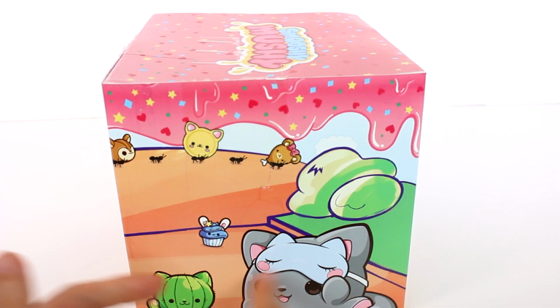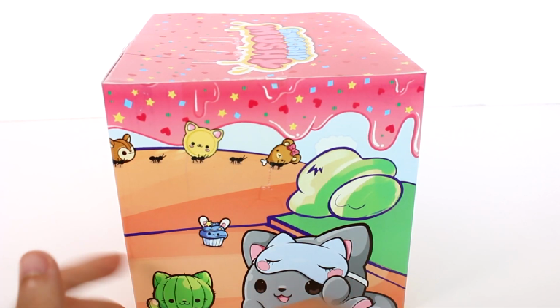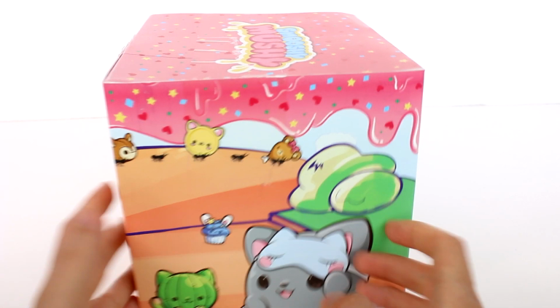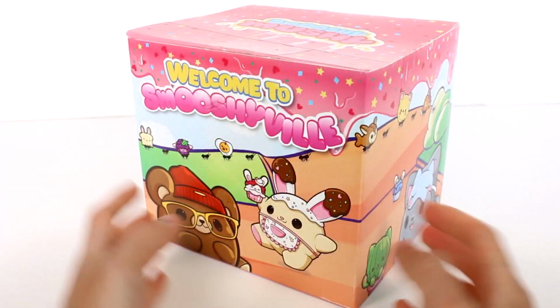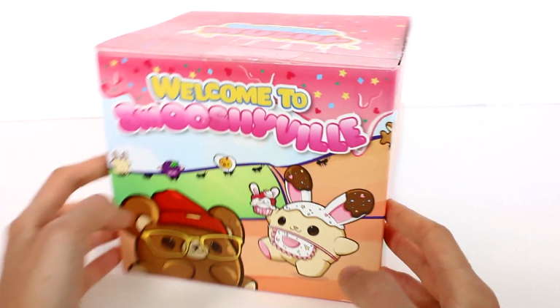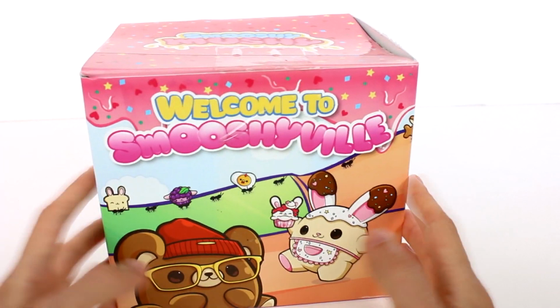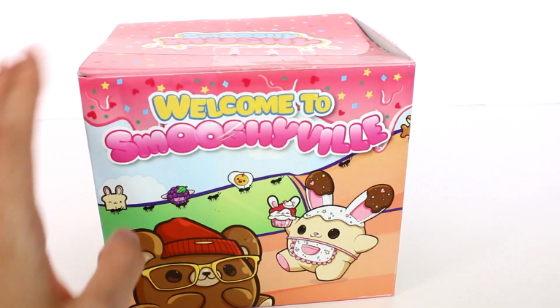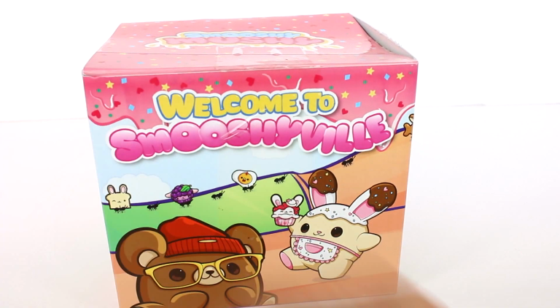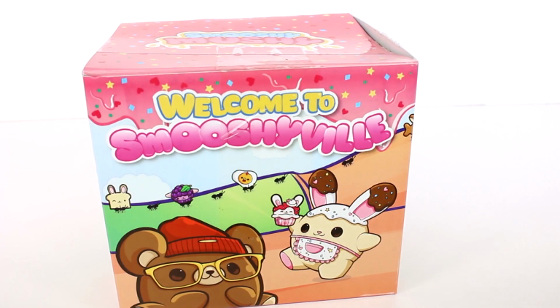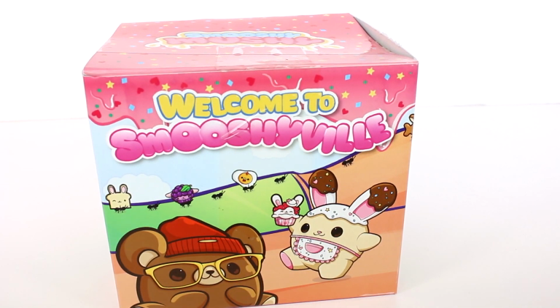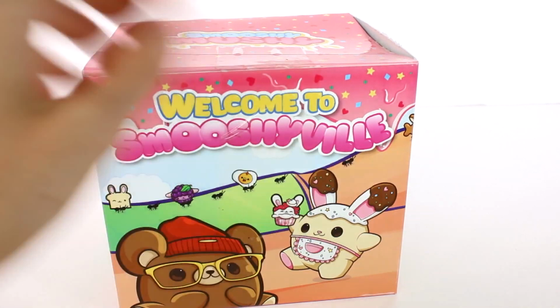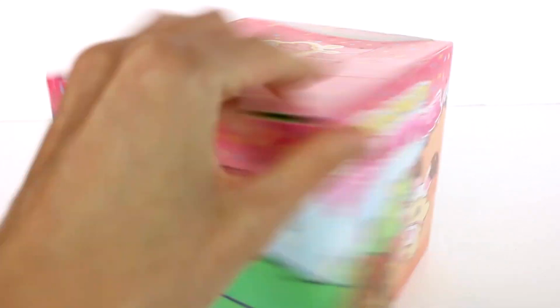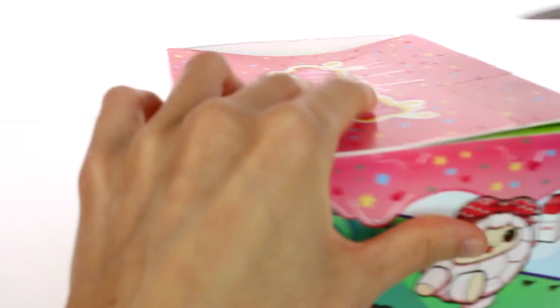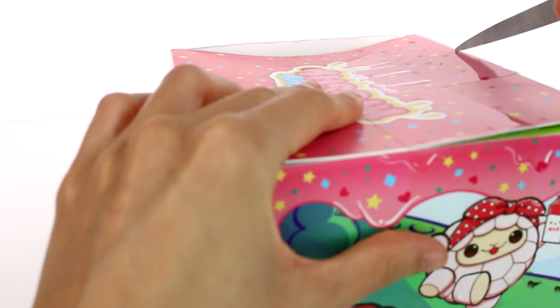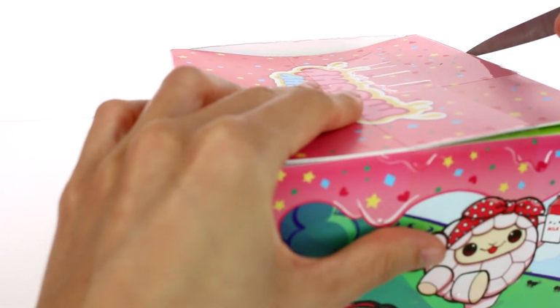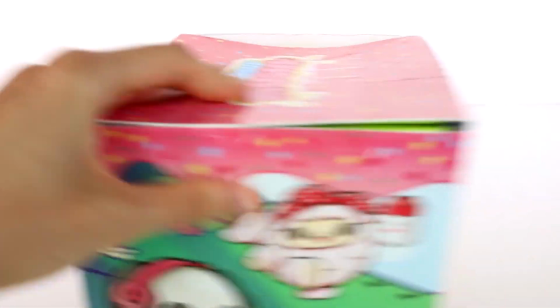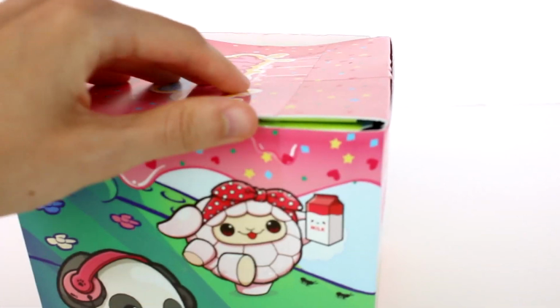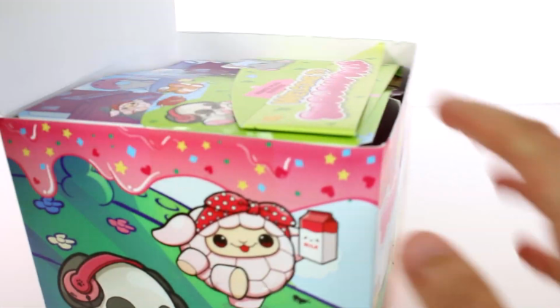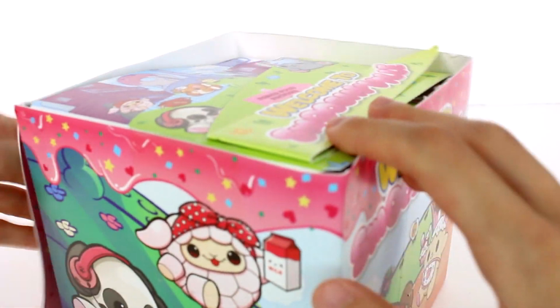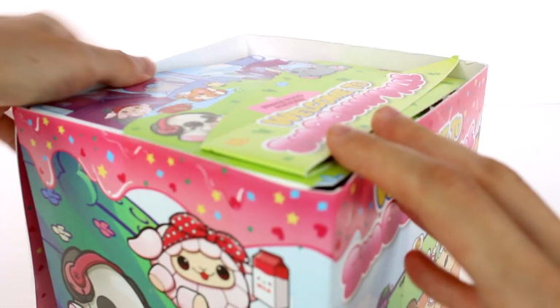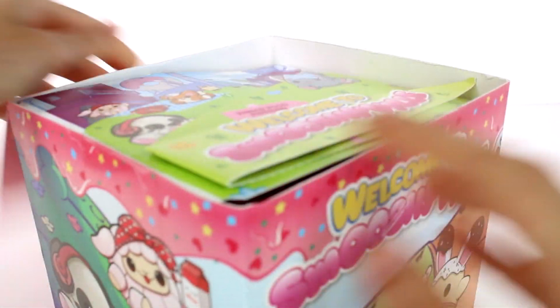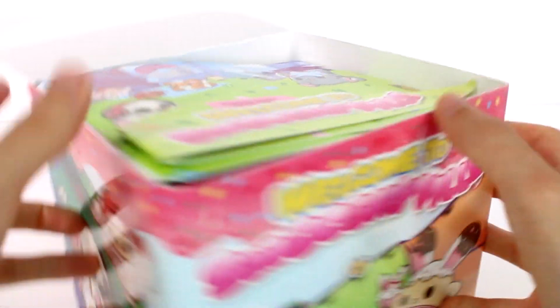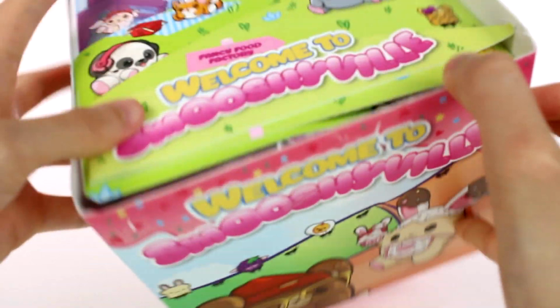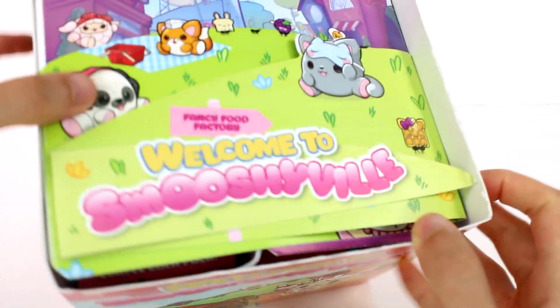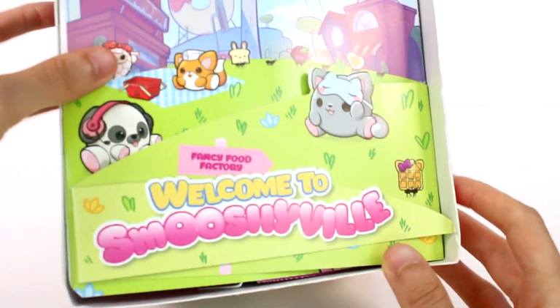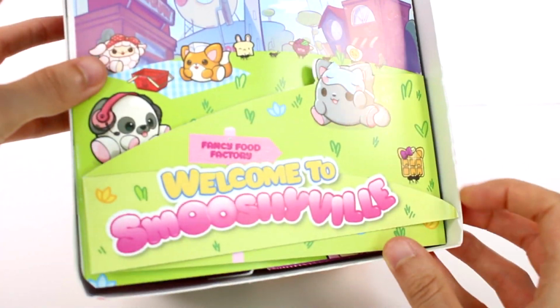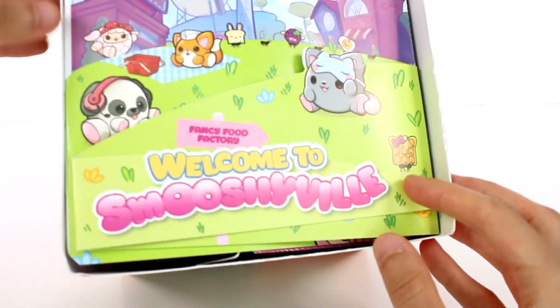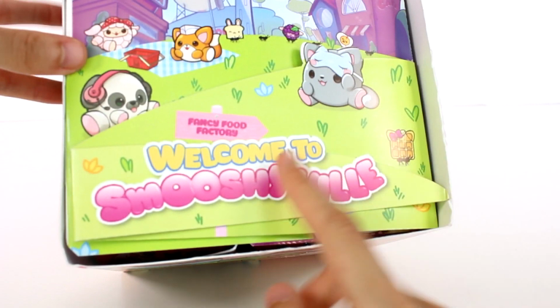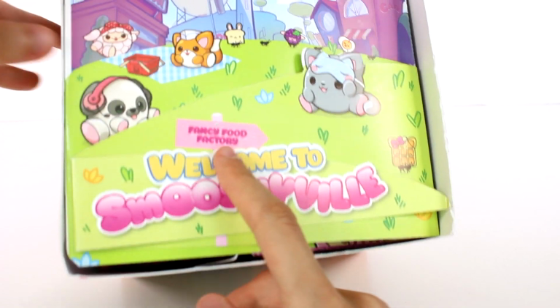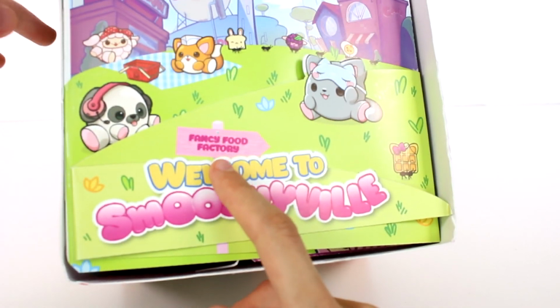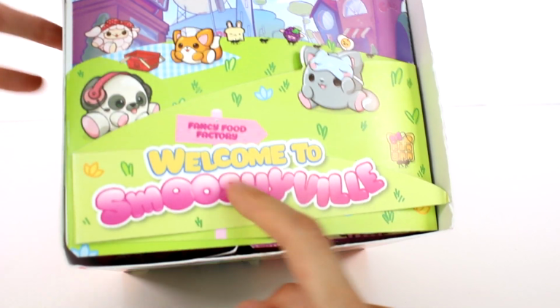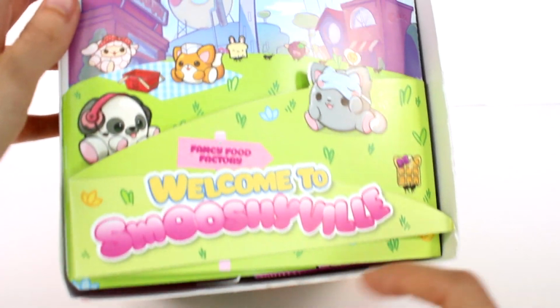And then we have more pets. I'm so excited — this looks really exciting. Let's go ahead and get this open. So it says here, Welcome to Smooshyville. This is the Fancy Food Factory.